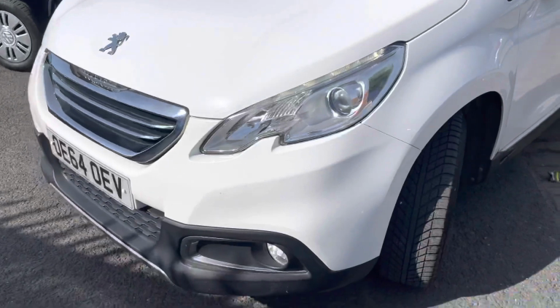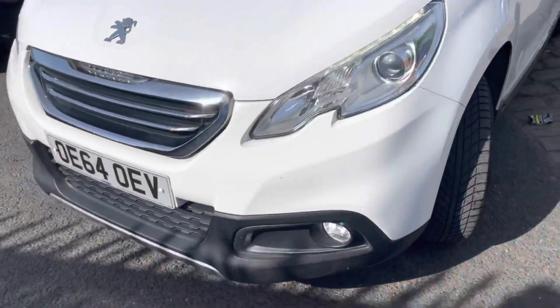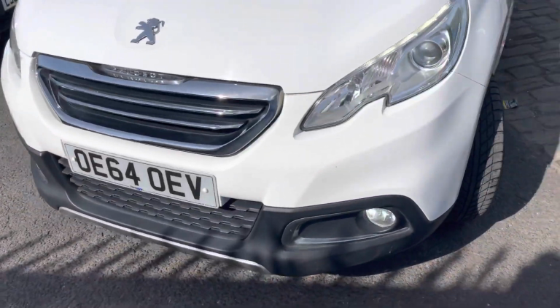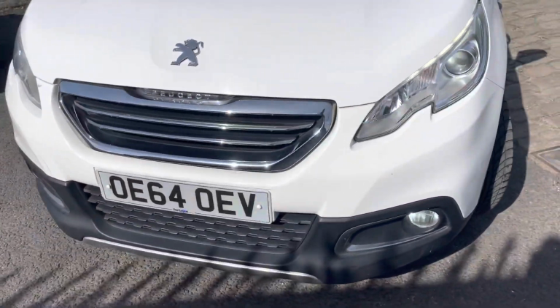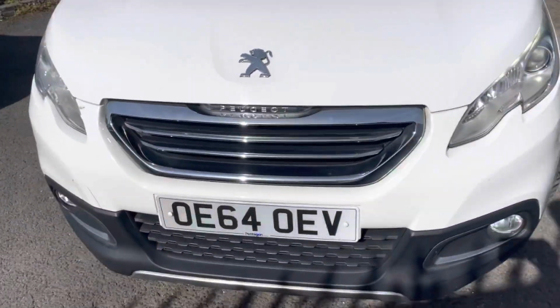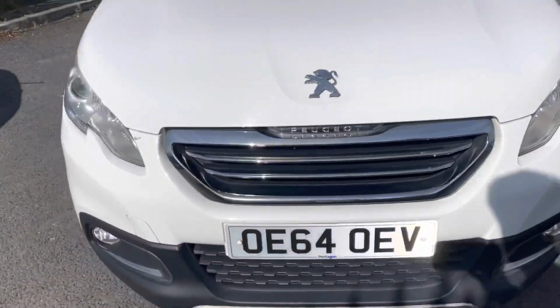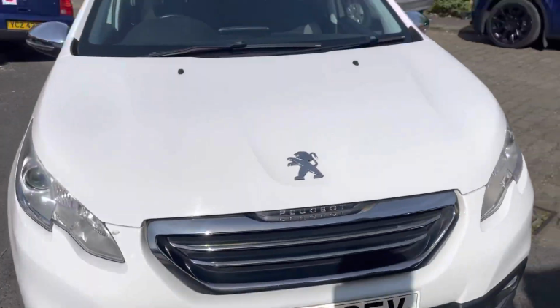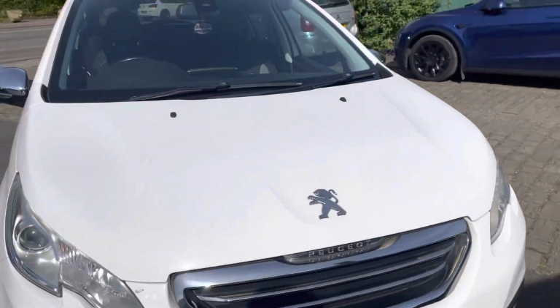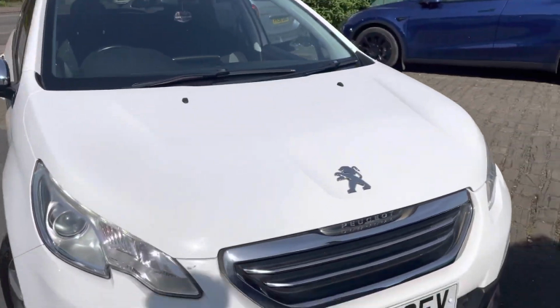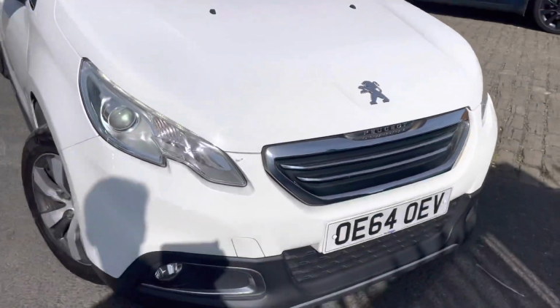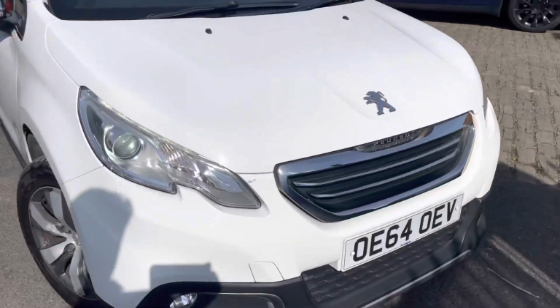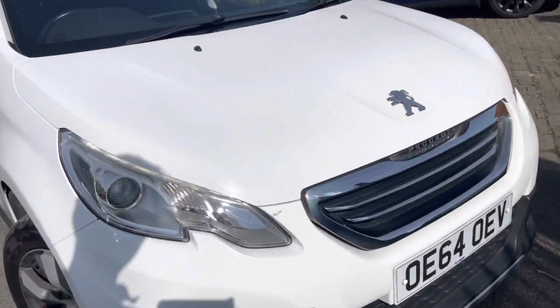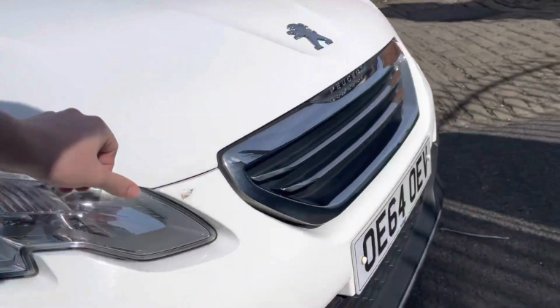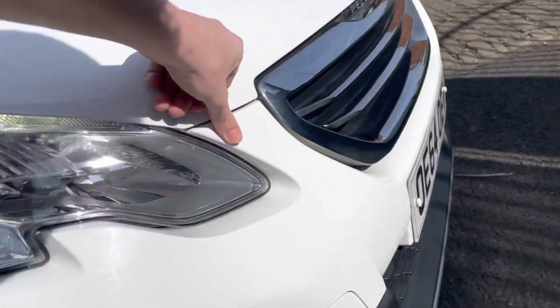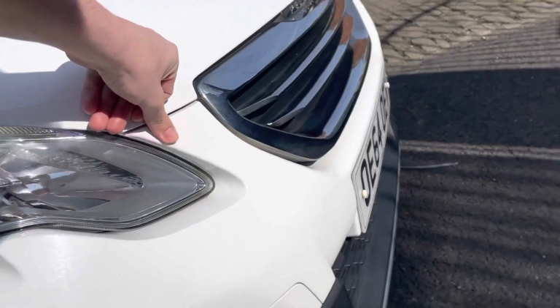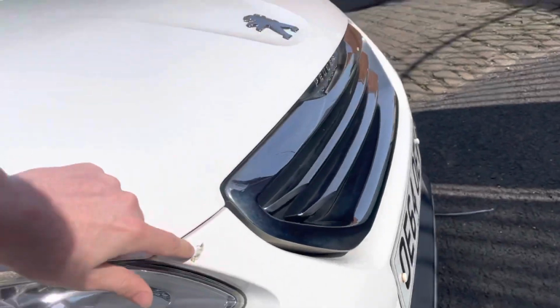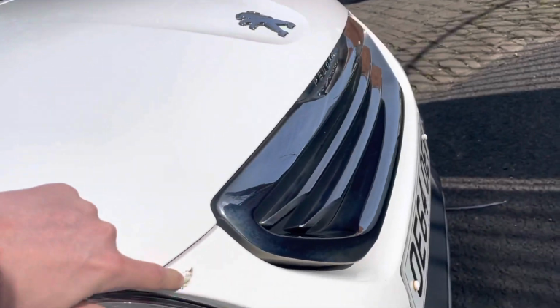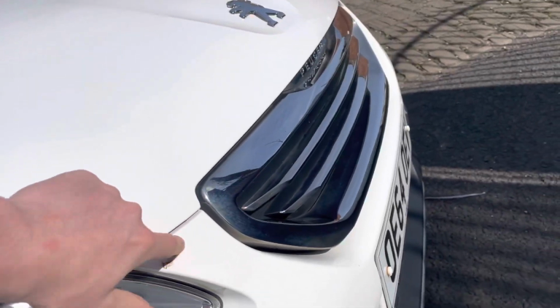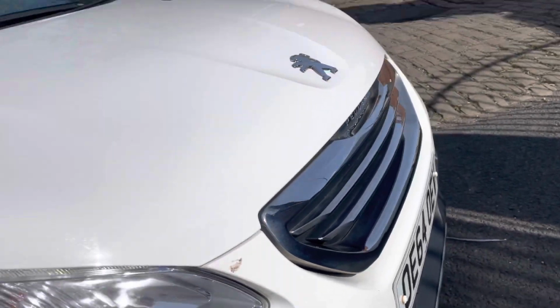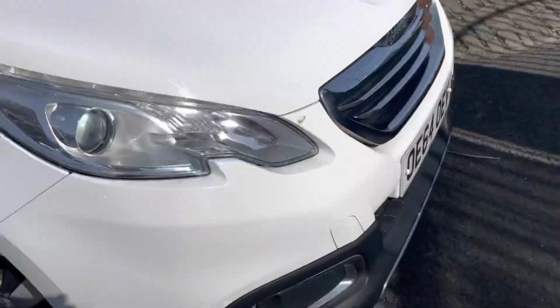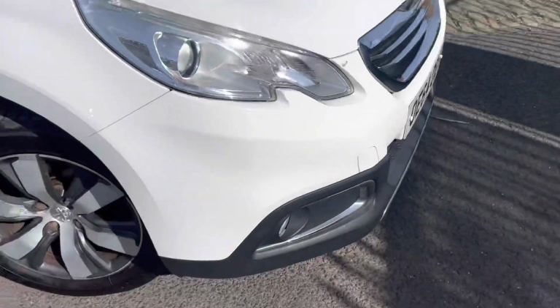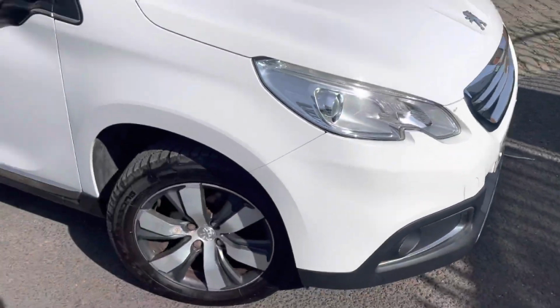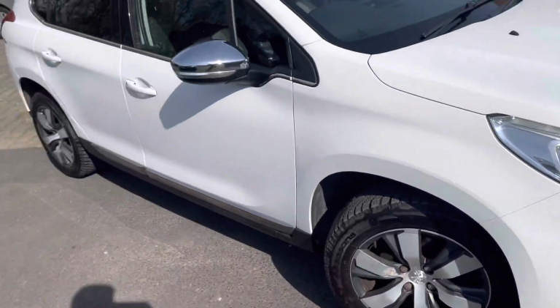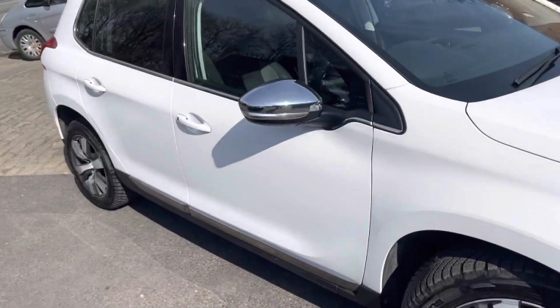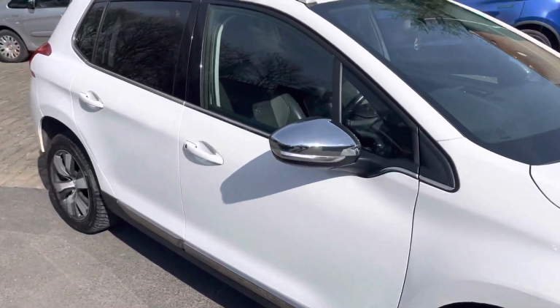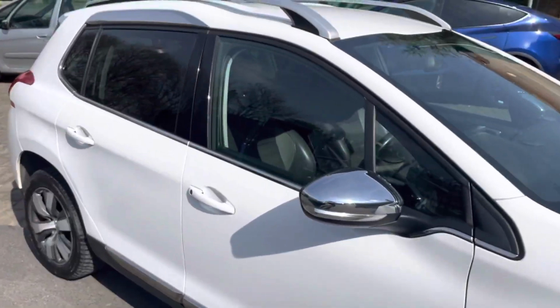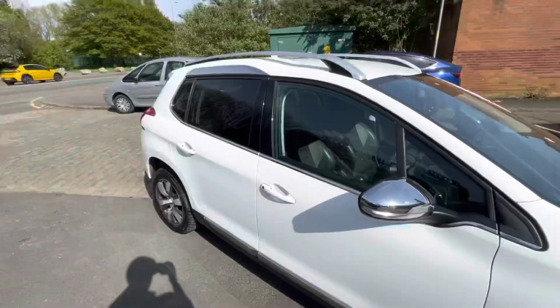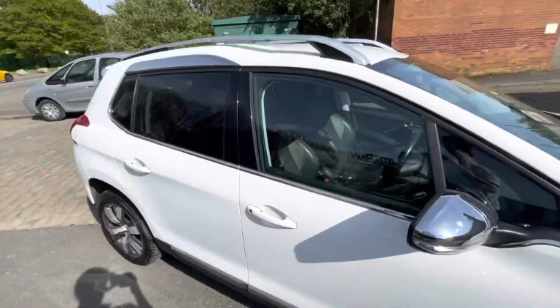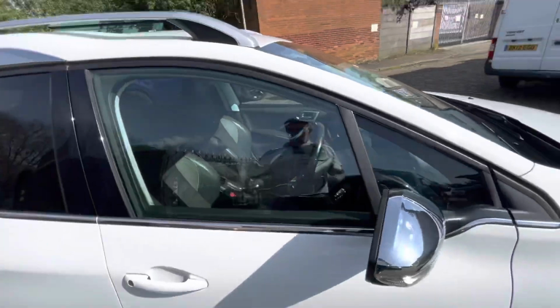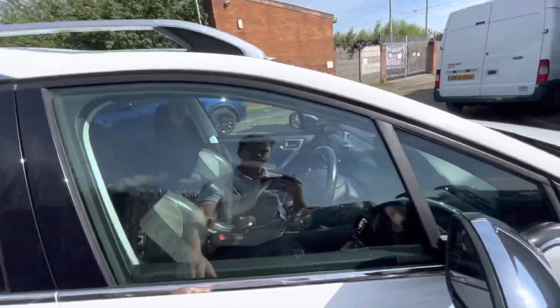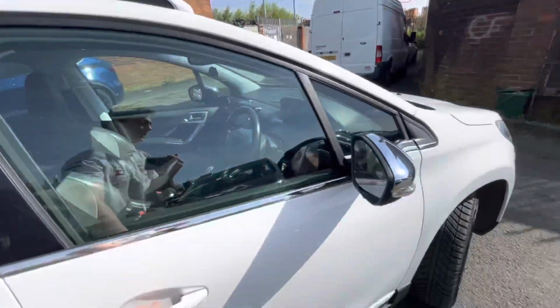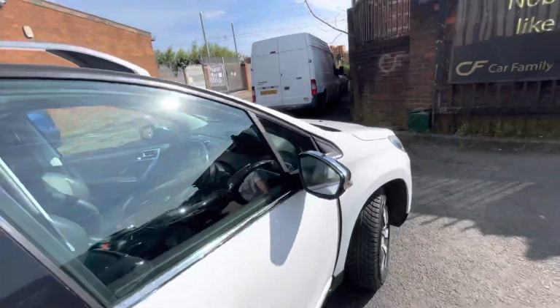Bodywork — very nice condition on the front bumper. Just needs a bit of a buffing just there; that's not a part, don't worry, that'll come out. But yeah, as you can tell, the bodywork is in very nice condition.